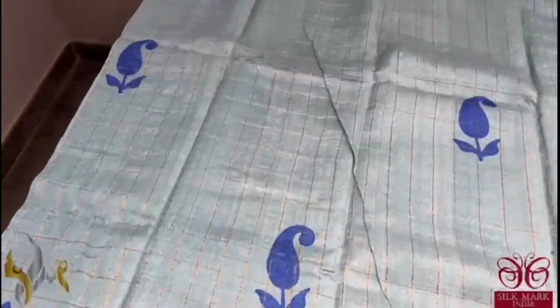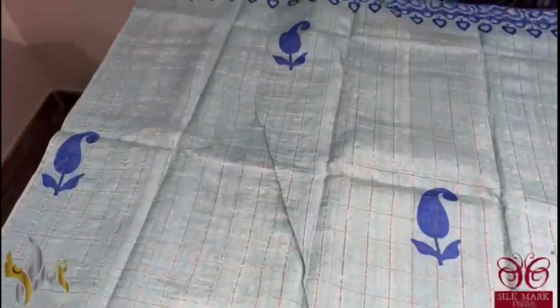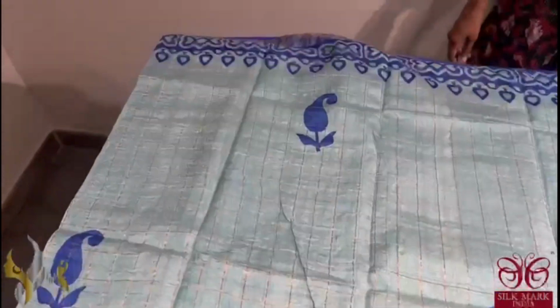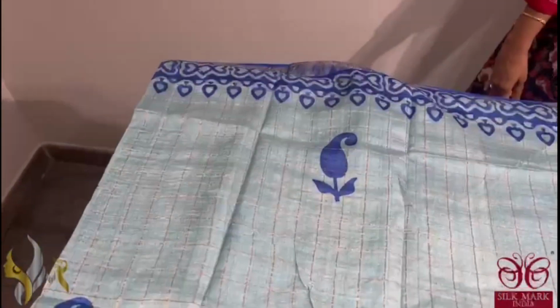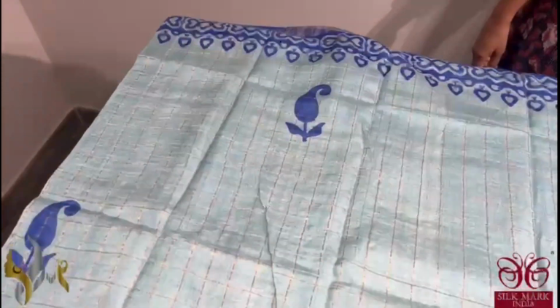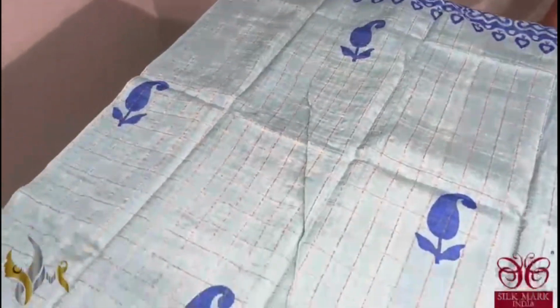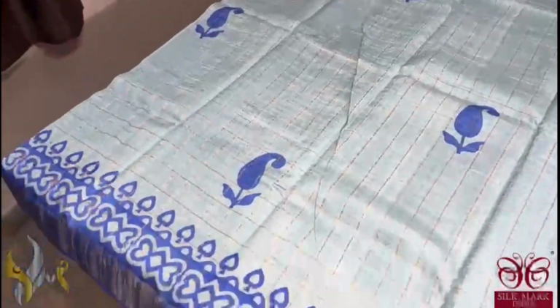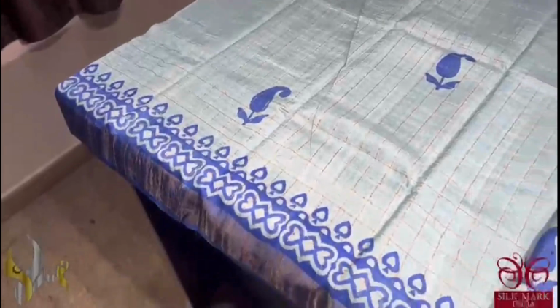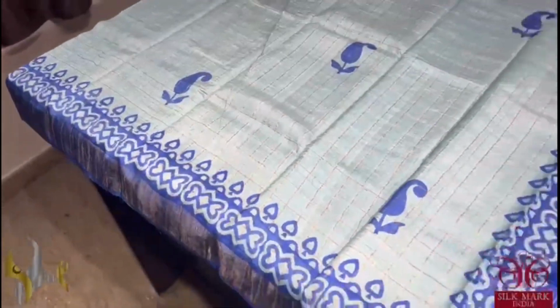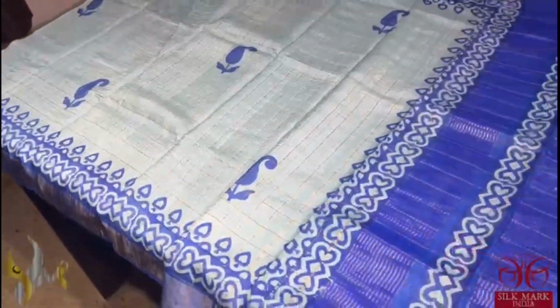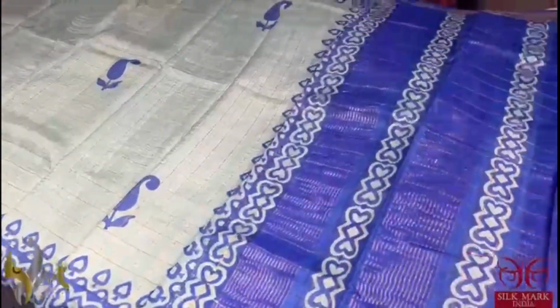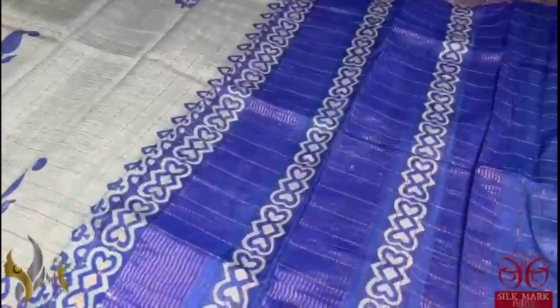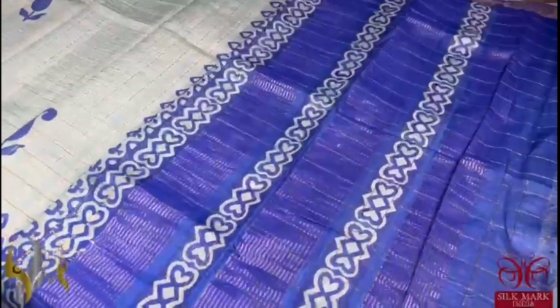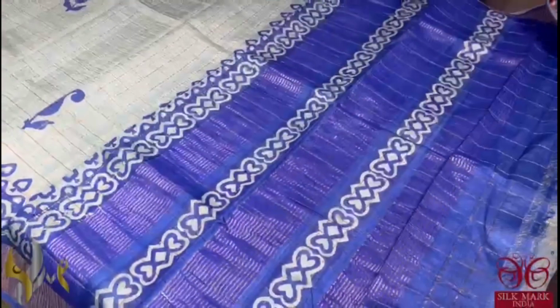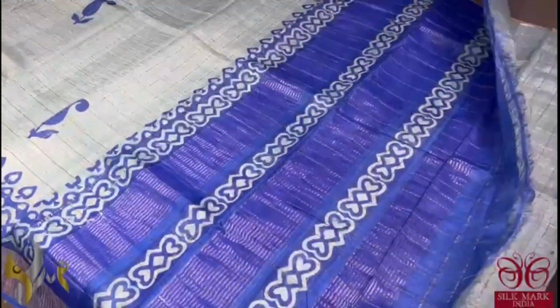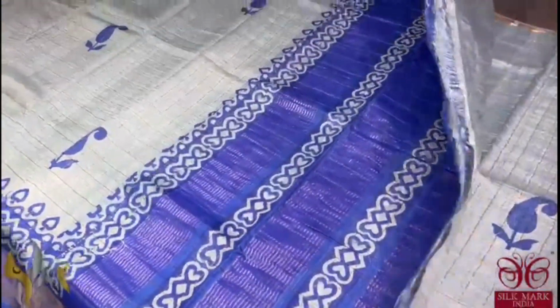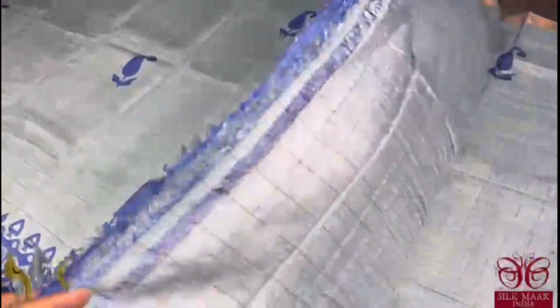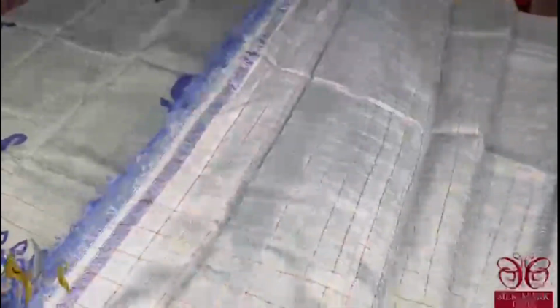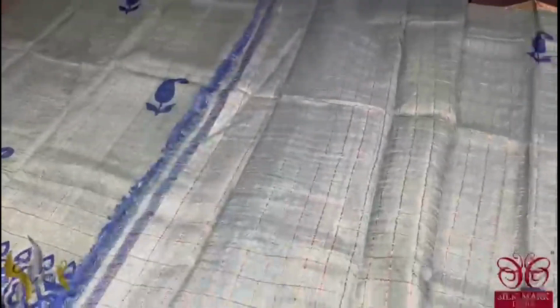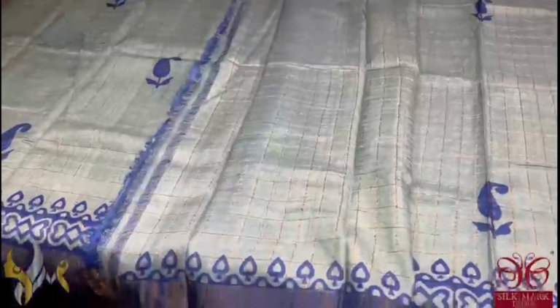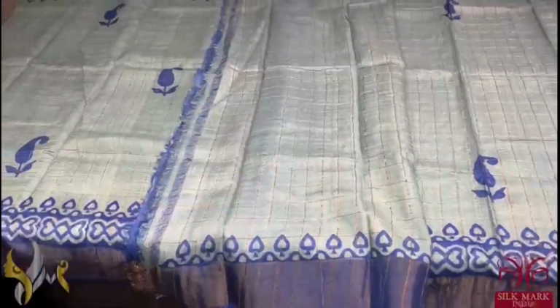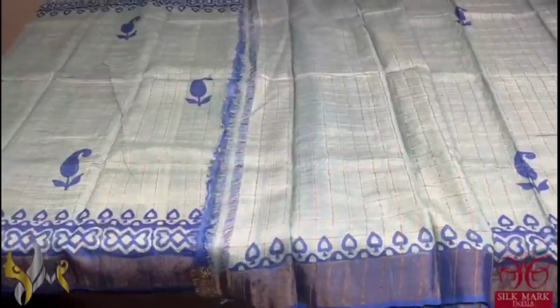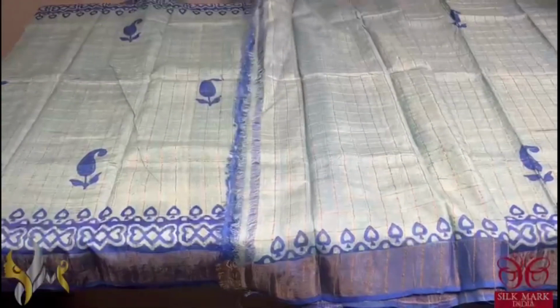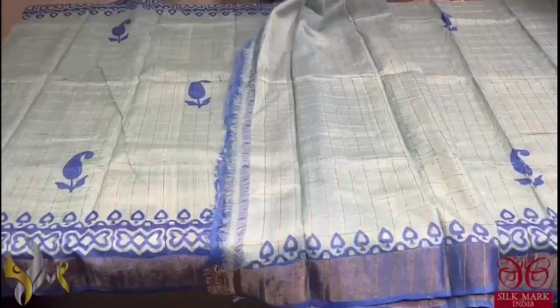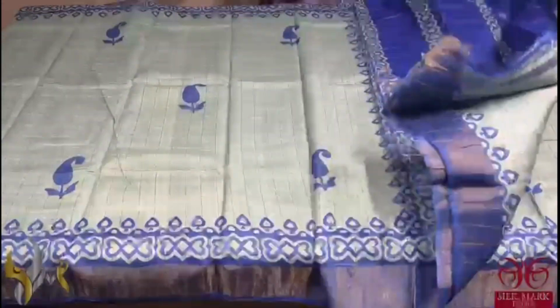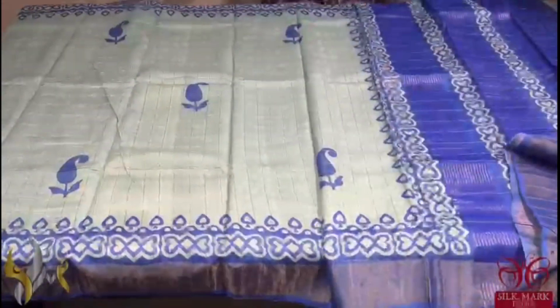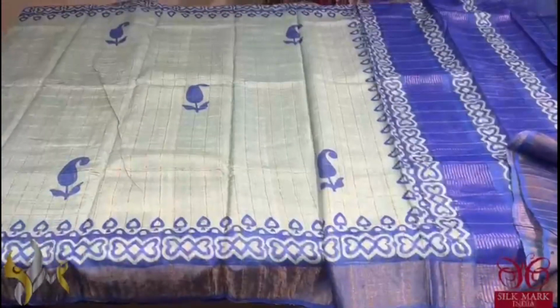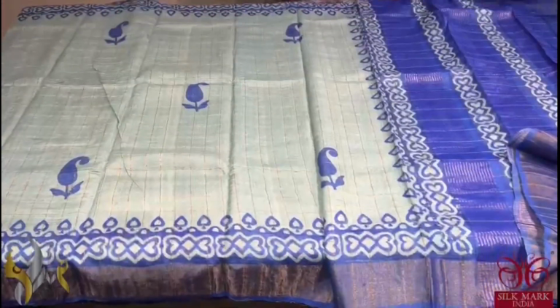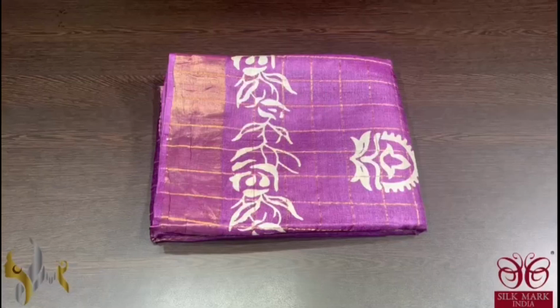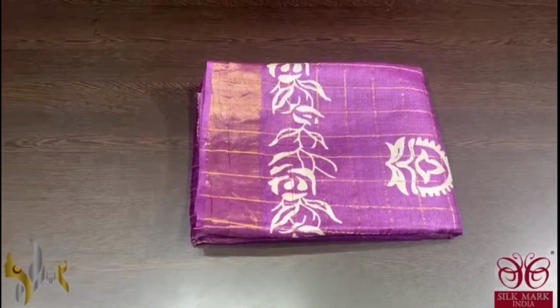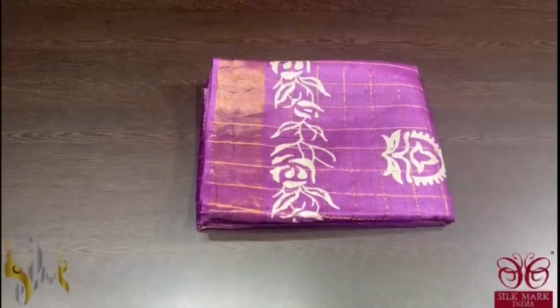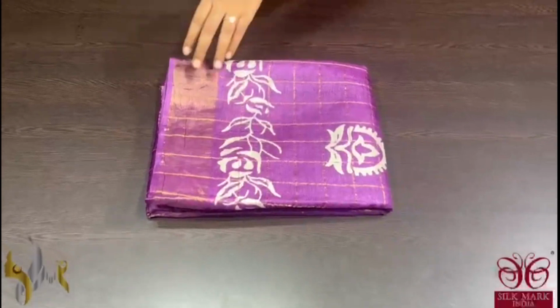The prints as well as the border printing is done using royal blue again with a thin 3-inch border. The pallor is a royal blue here and the blouse piece is in running colour. The combination is very unique and it comes with authentic settlement.